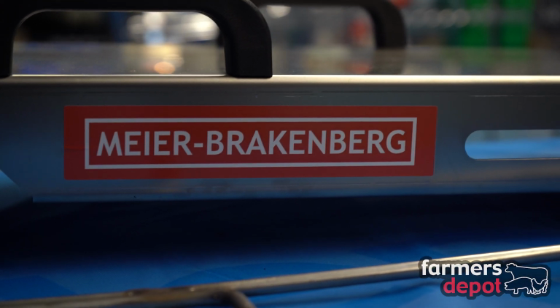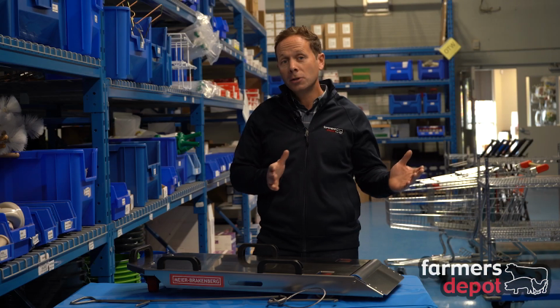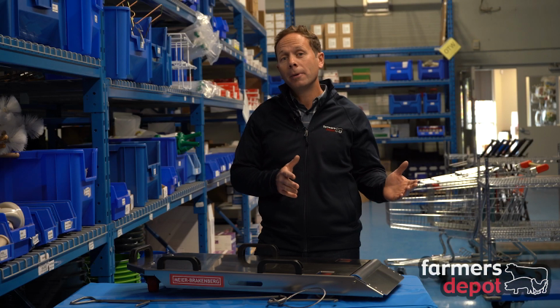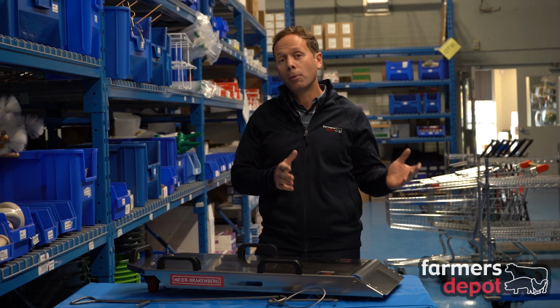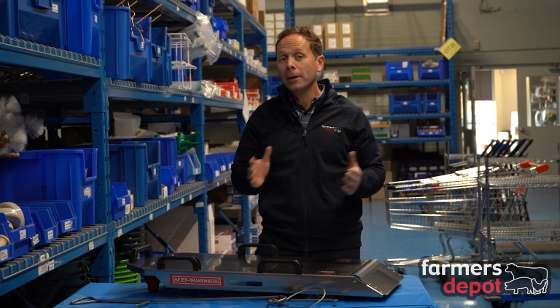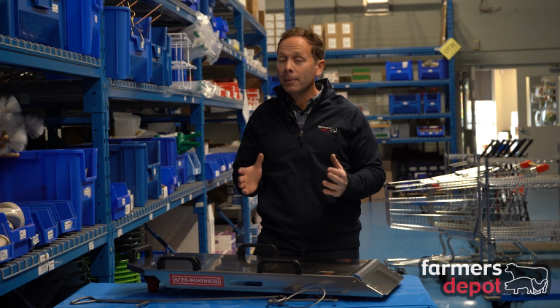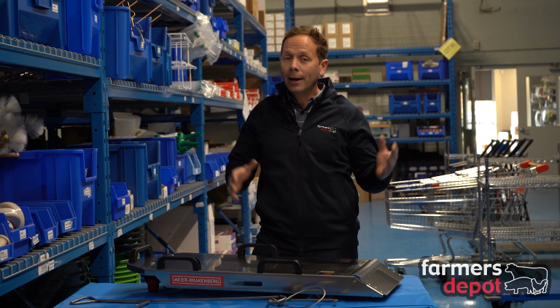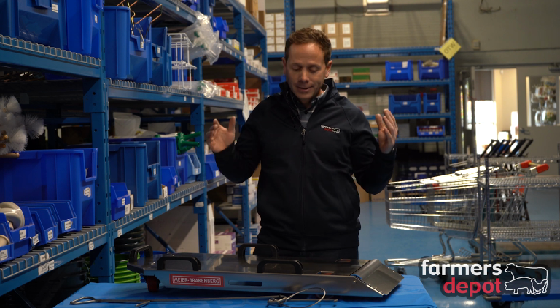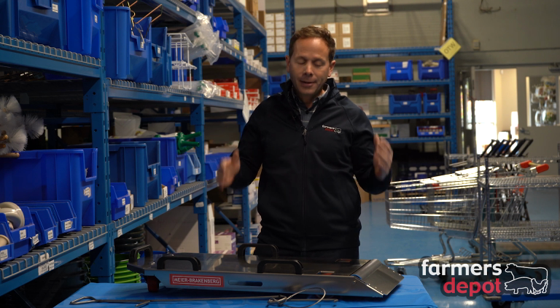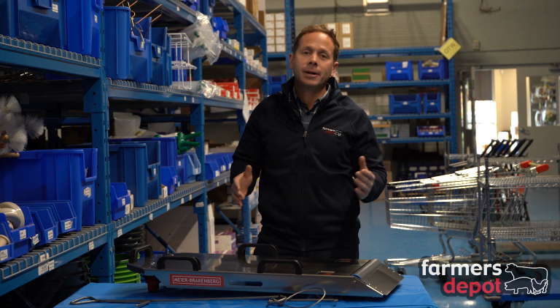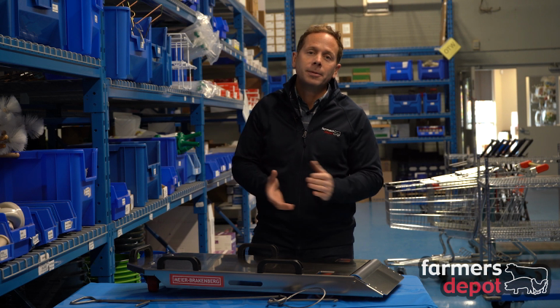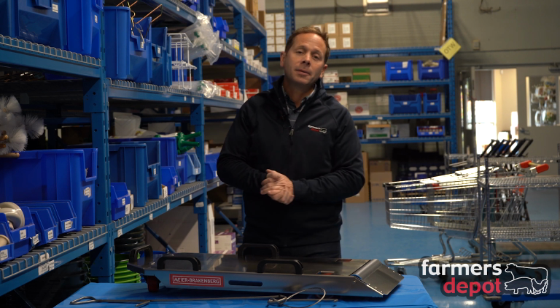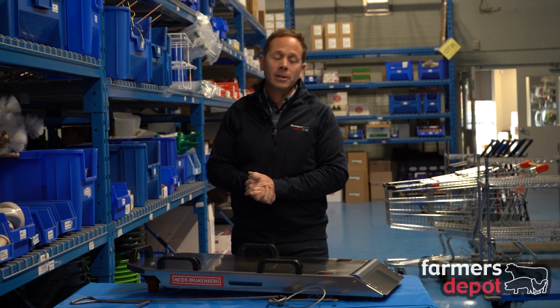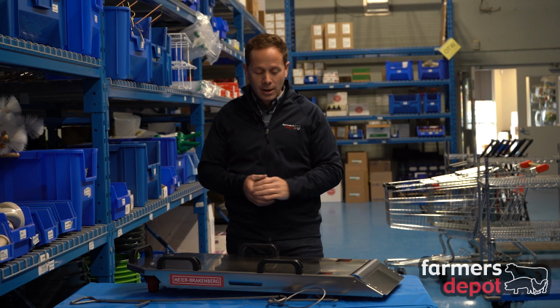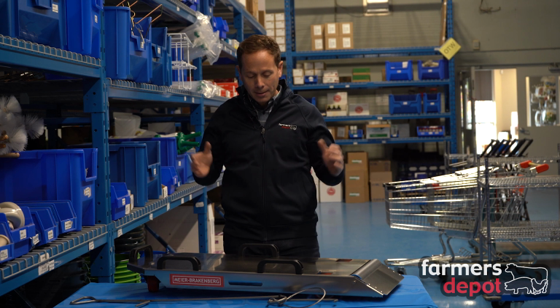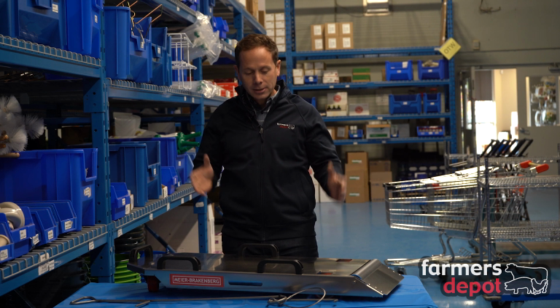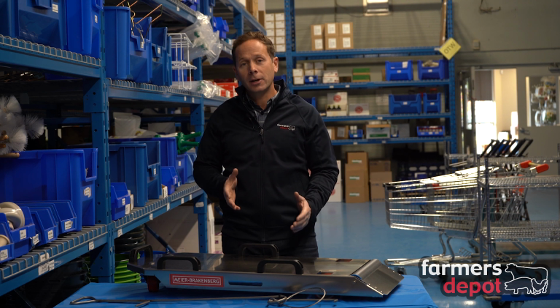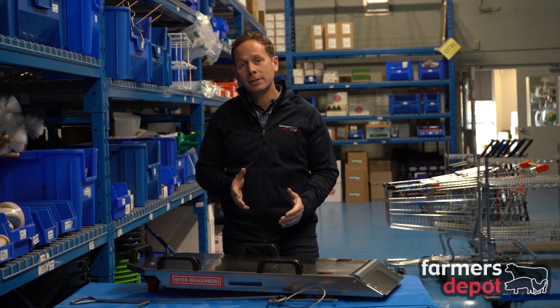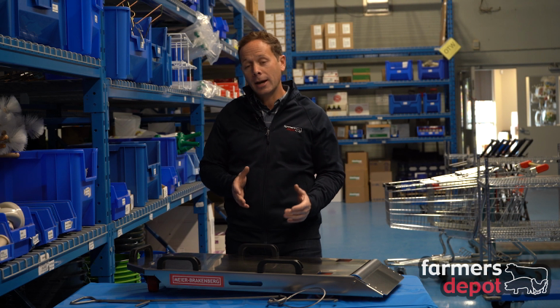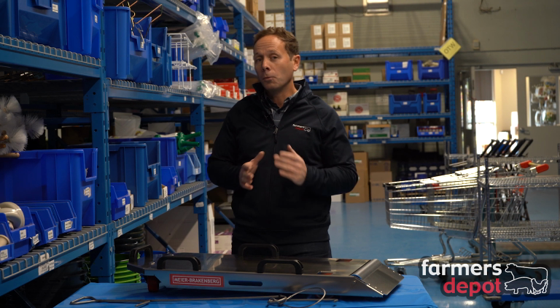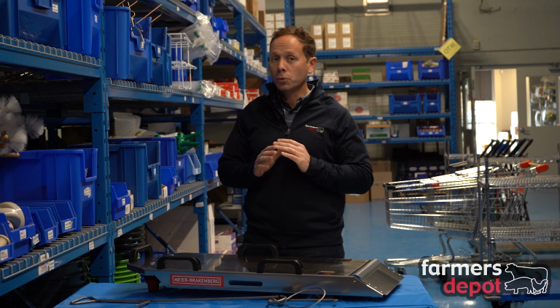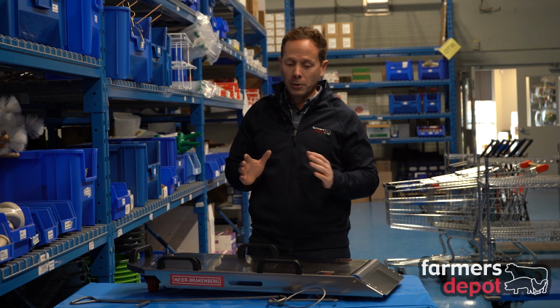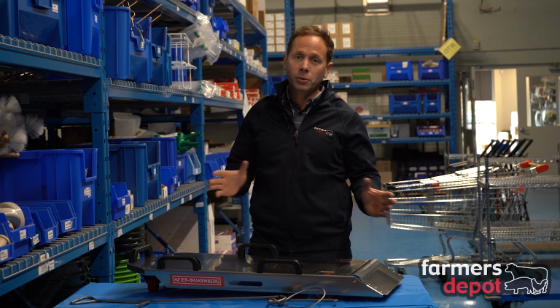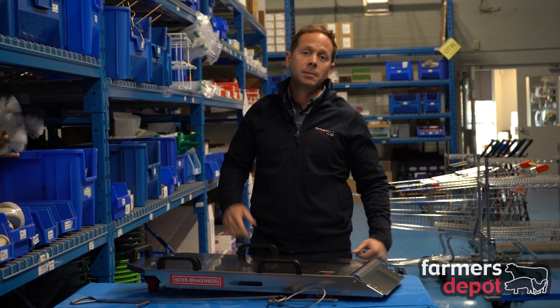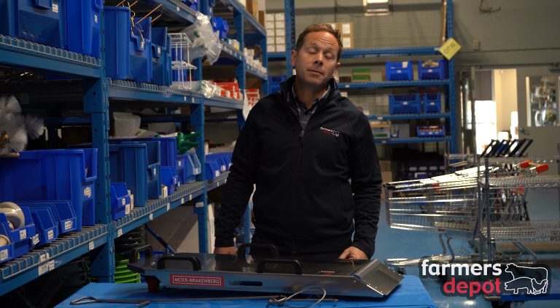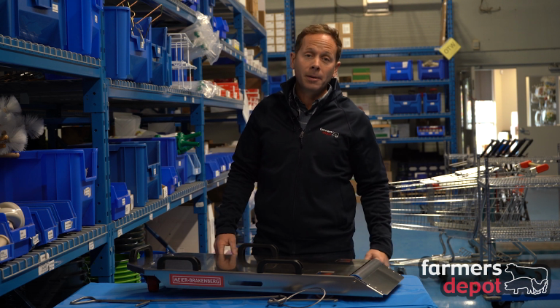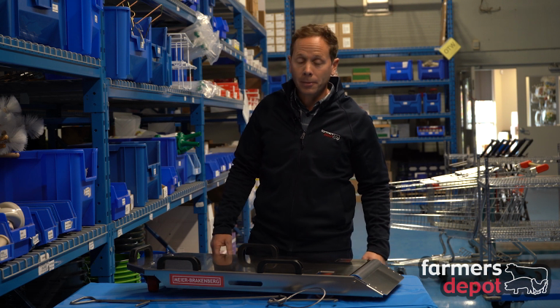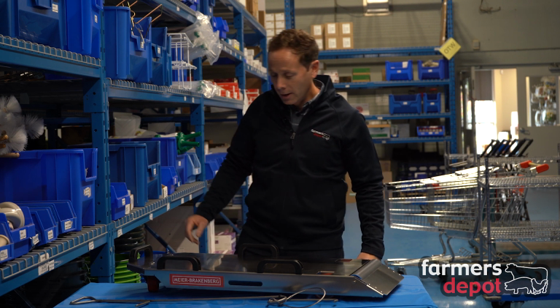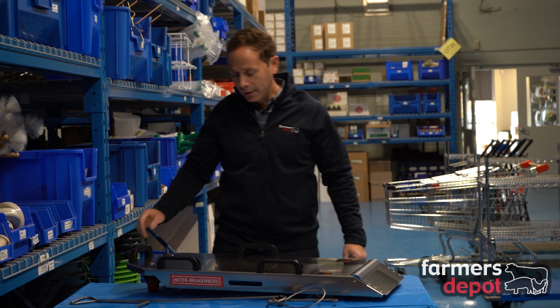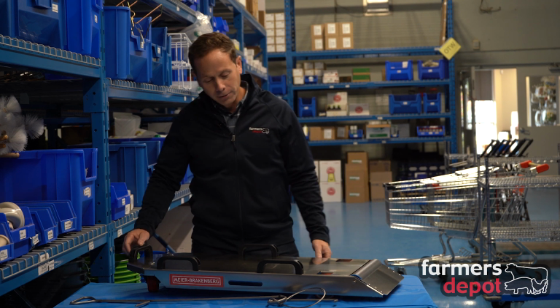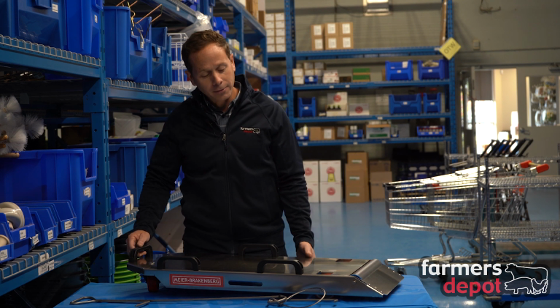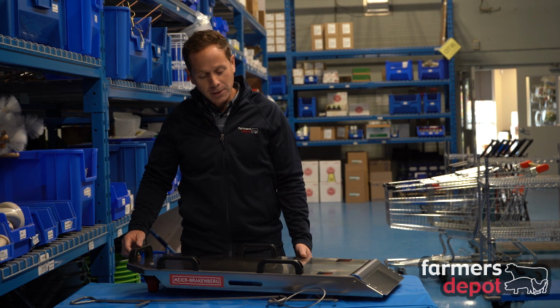We've talked to you about the Porky Pickup. This is another device from the same company at a much lesser cost and it works really well. It's quickly becoming very popular here for us at Farmers Depot.